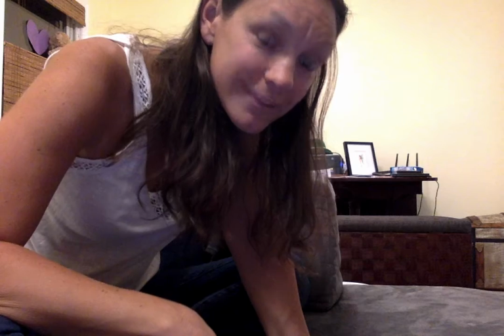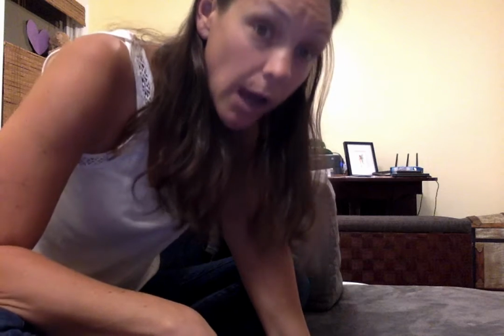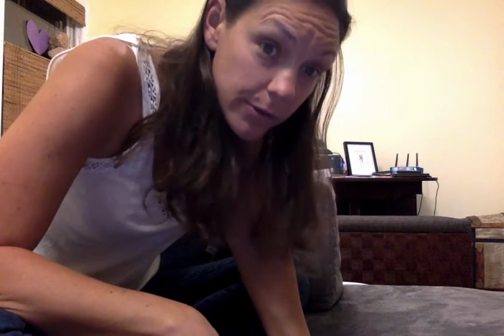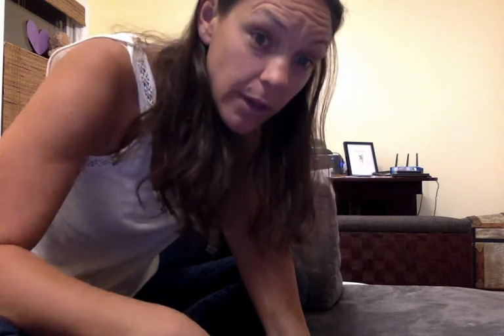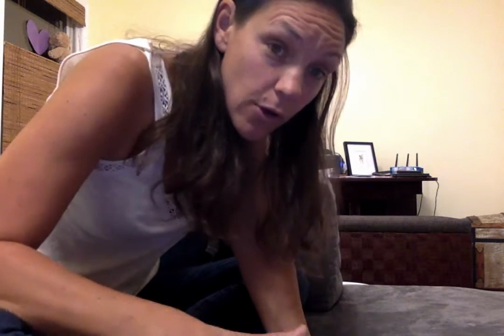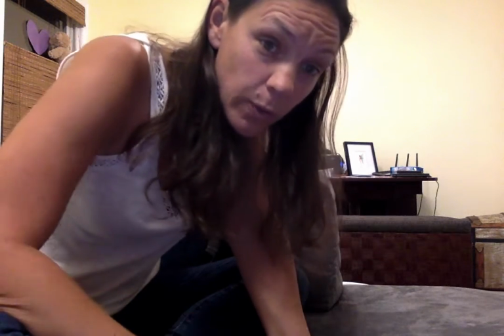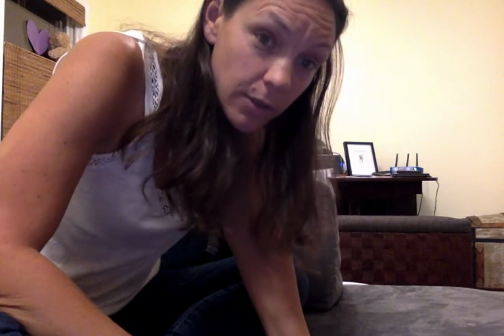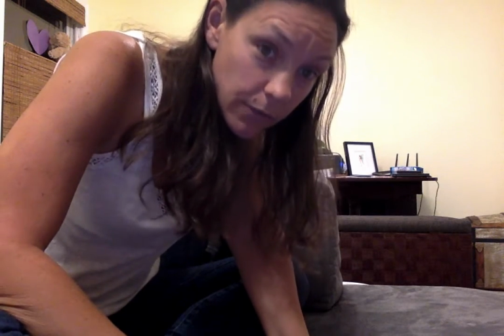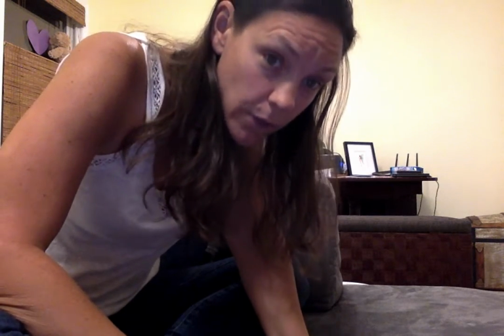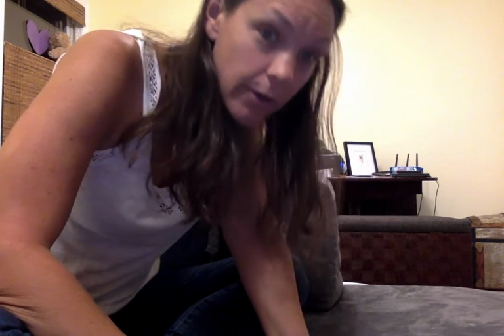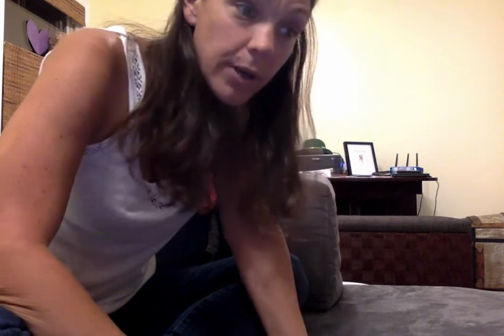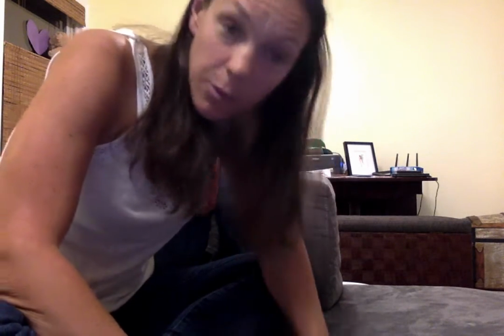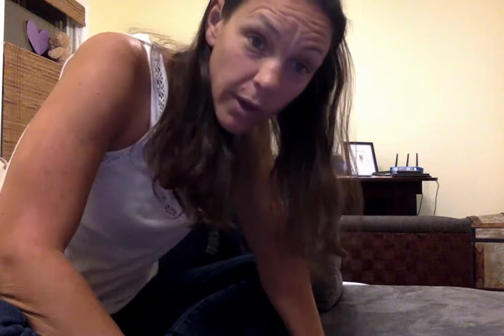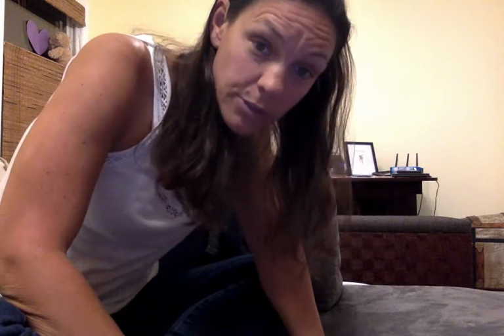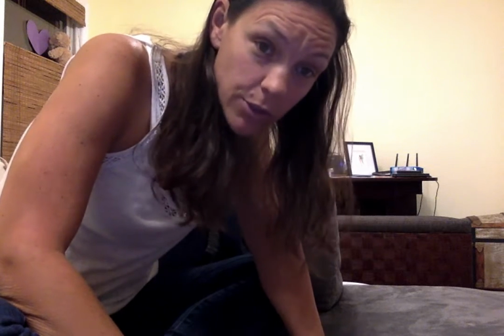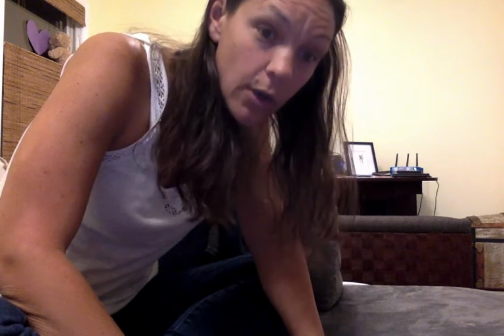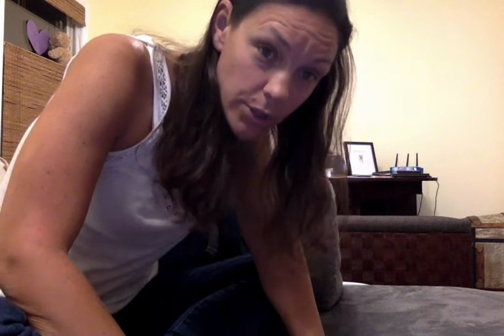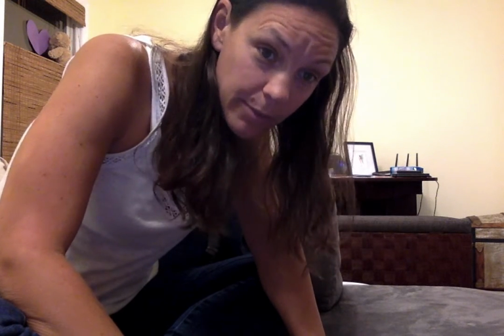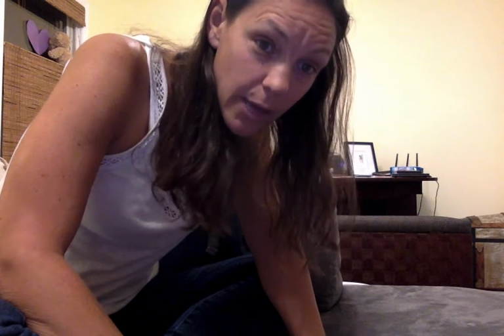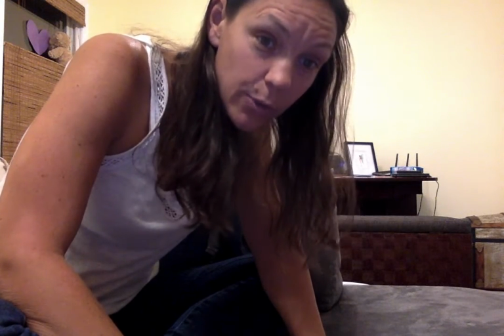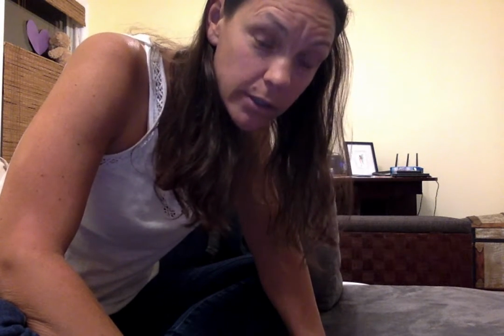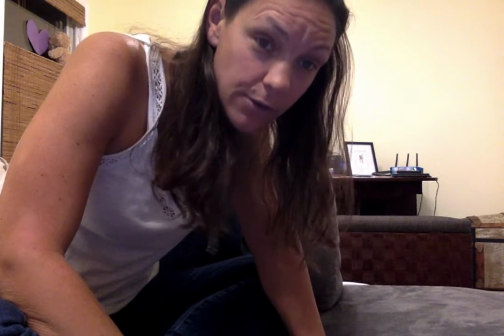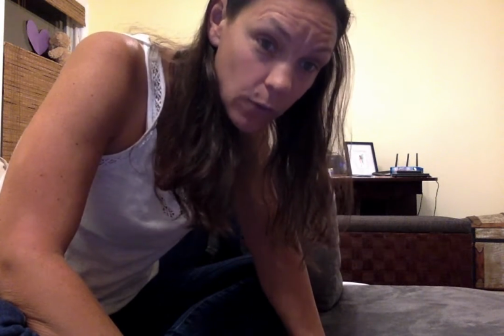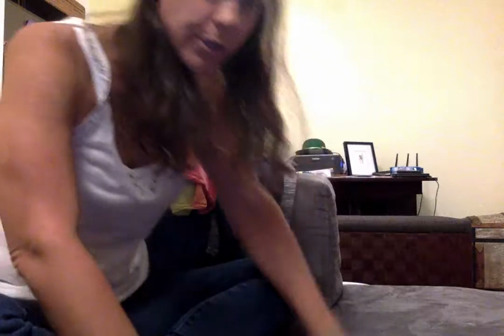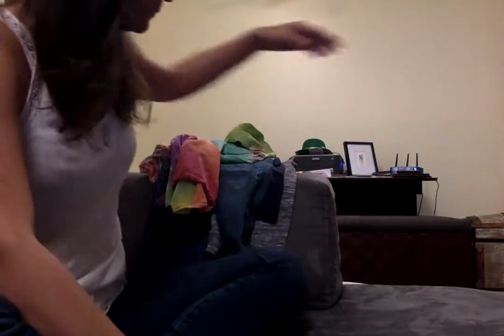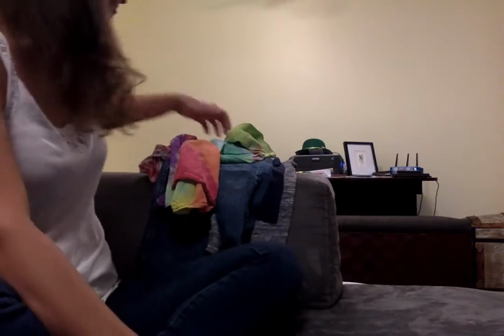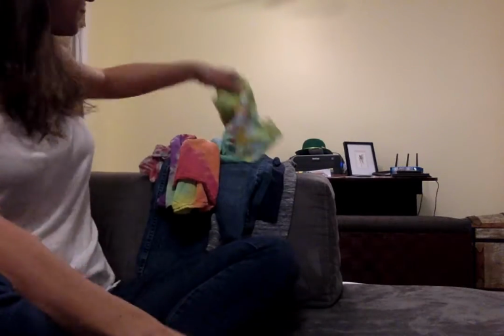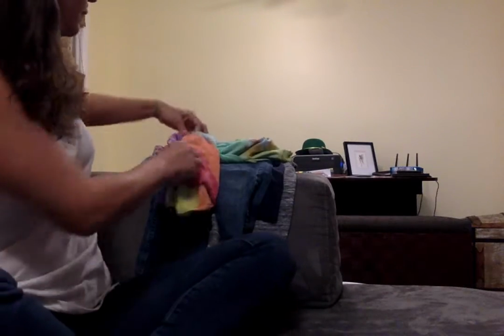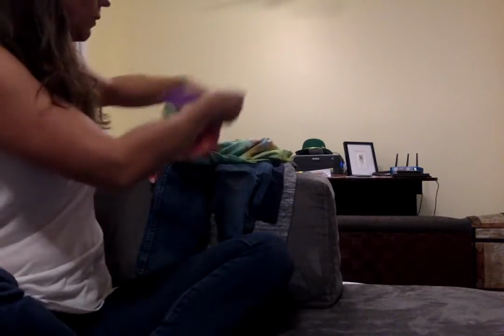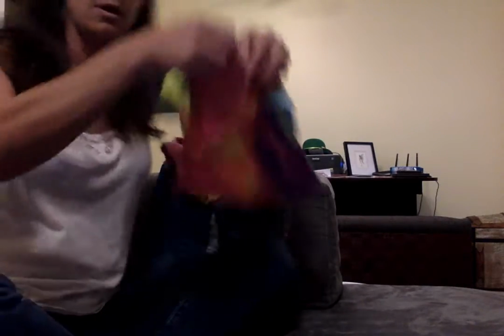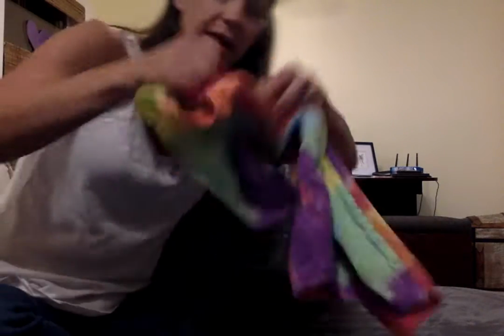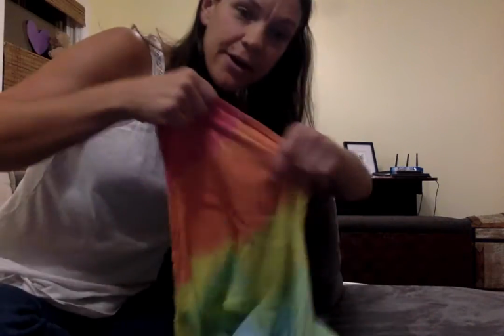All right girls and boys, I know you've been waiting to learn how to fold laundry, because some of you have watched my laundry washing segment. Now here we are together to fold laundry.